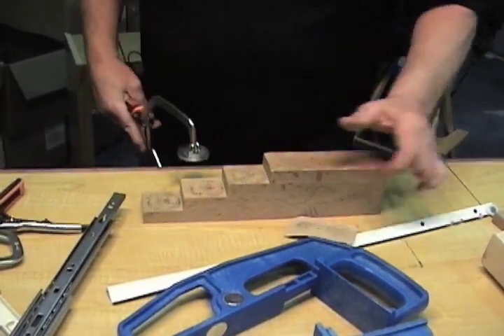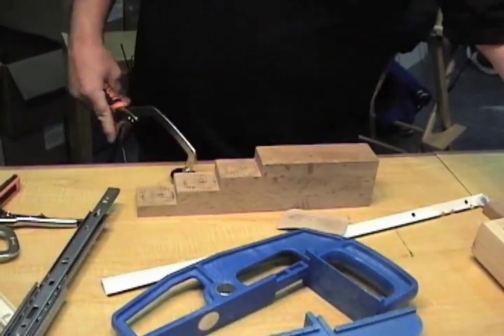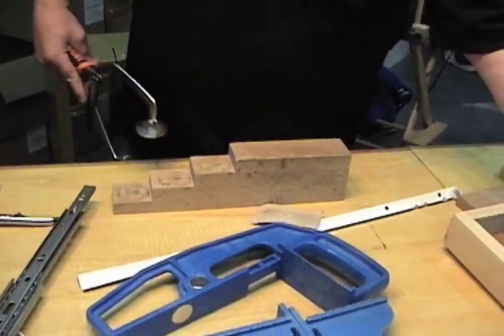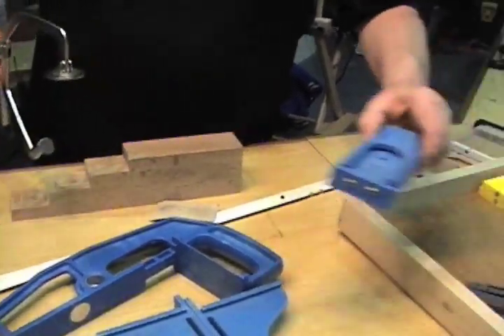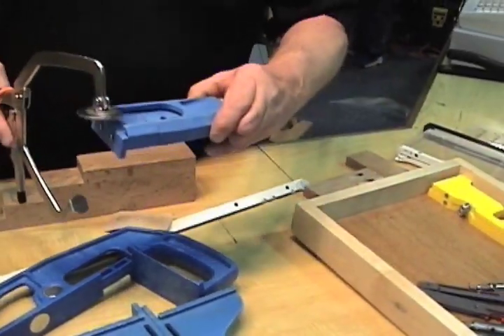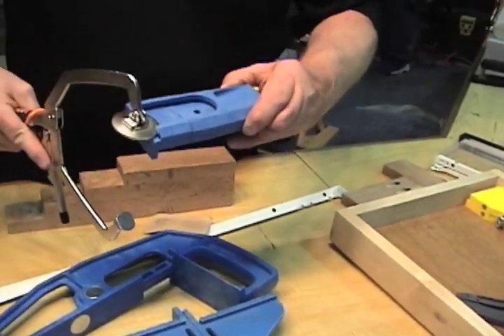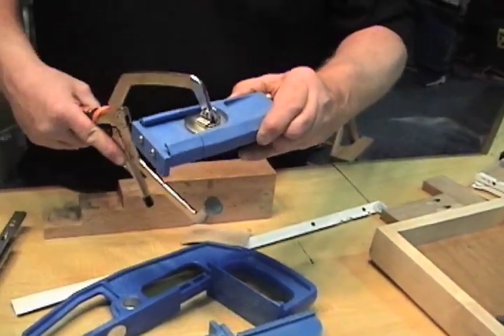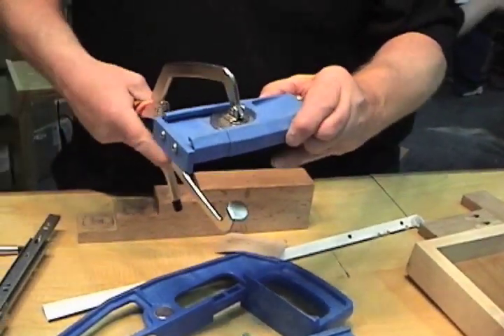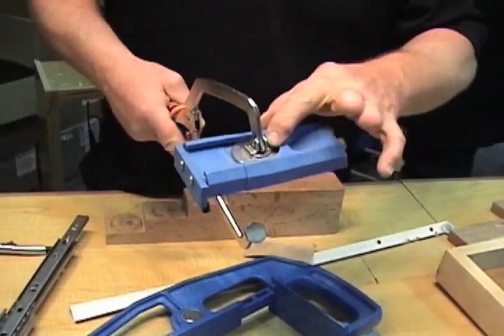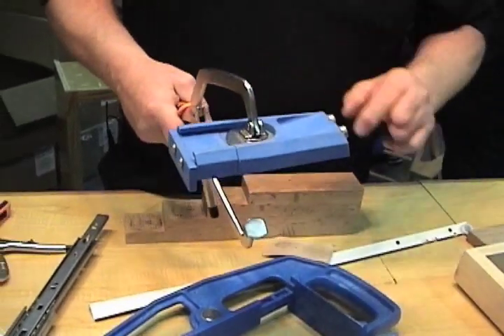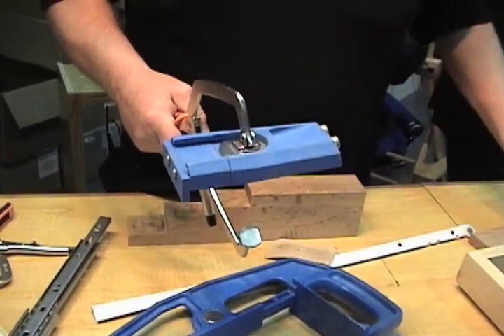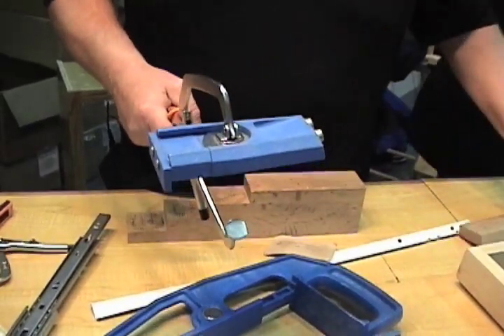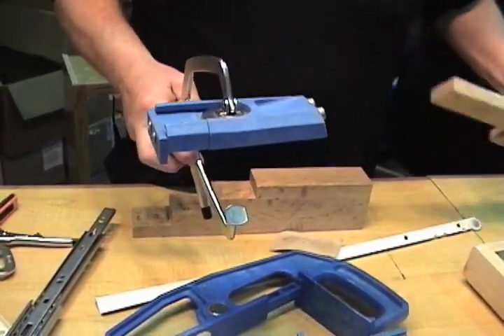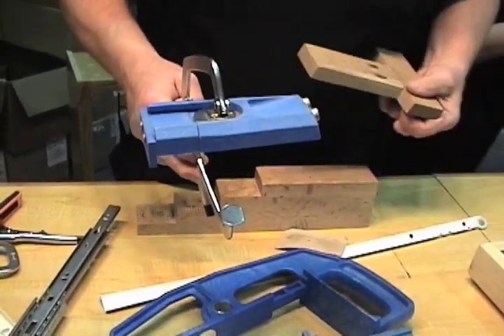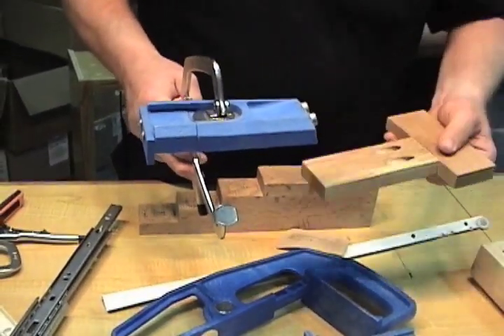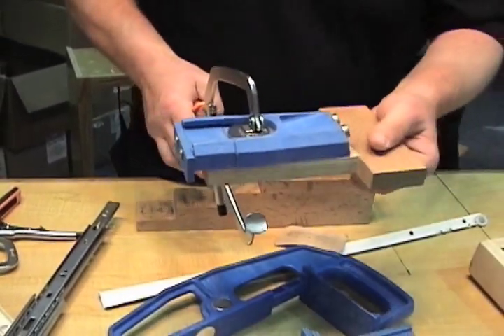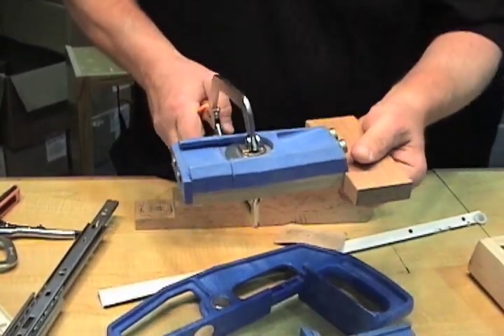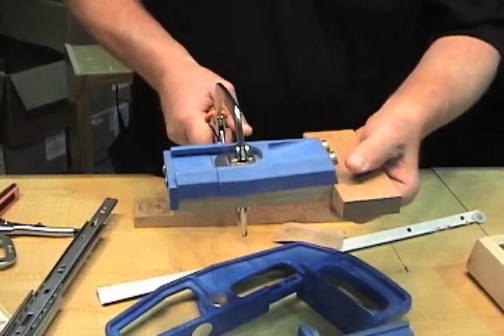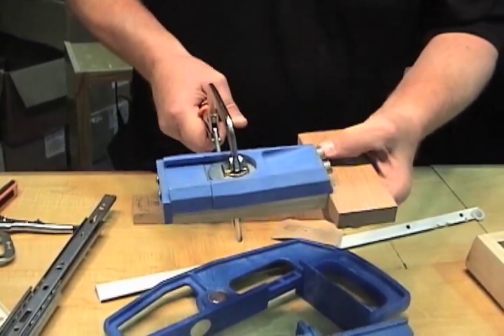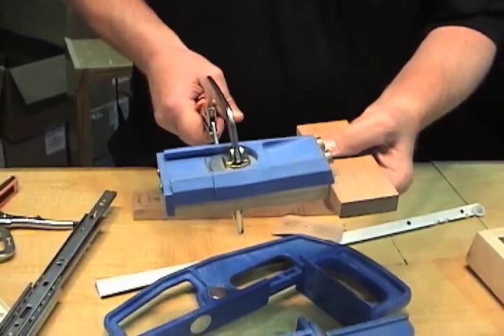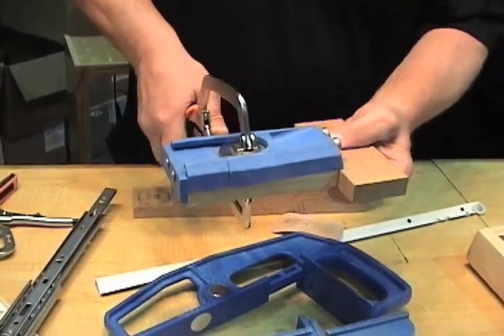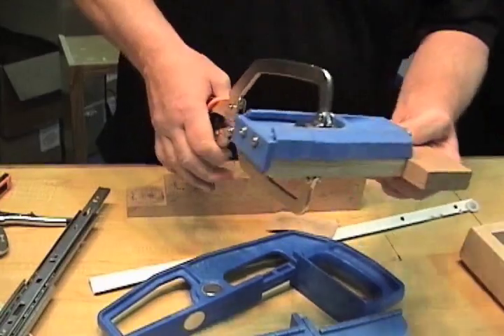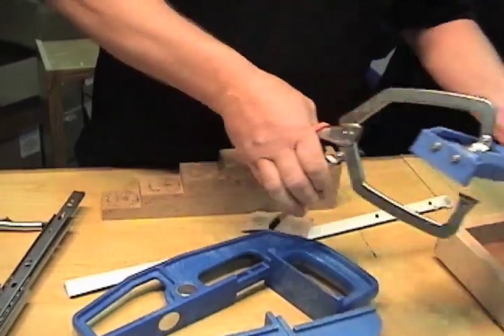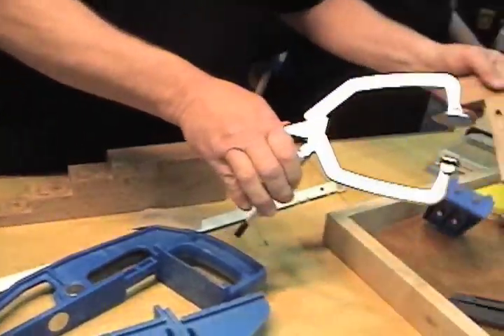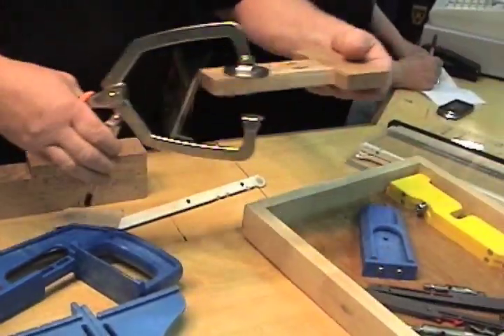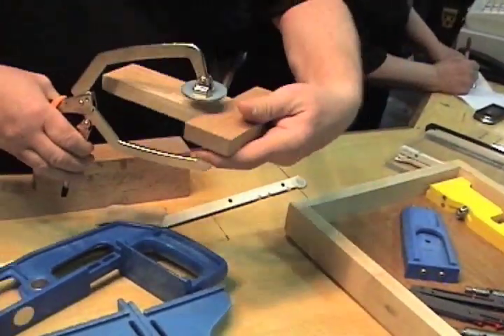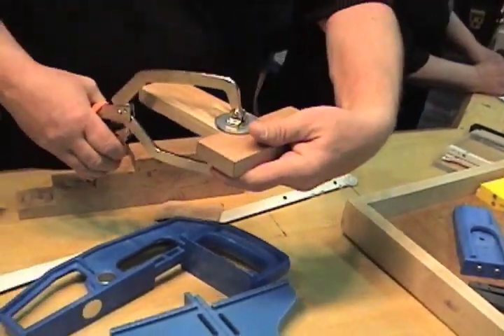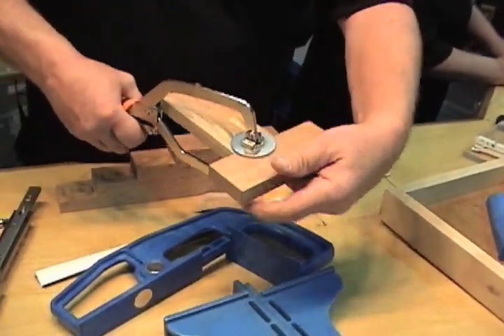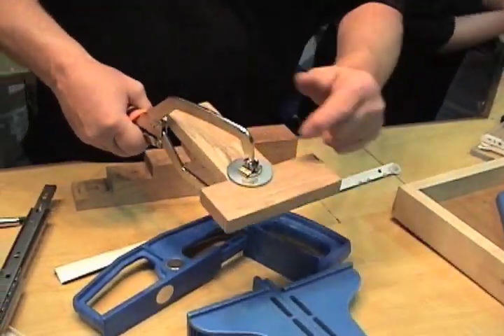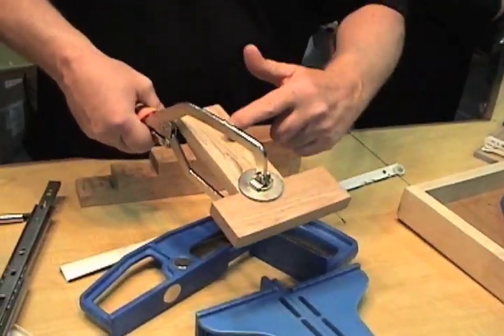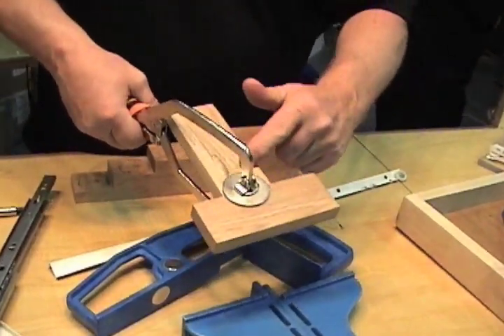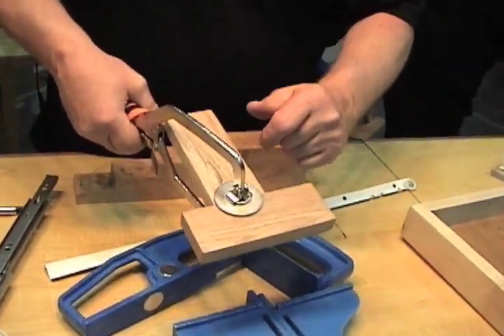If you have a pocket hole jig in your shop, it's made to fit in your Kreg jig. We'll come in, clamp and drill our board, take our clamp off with the jig, come back, clamp and screw it together.